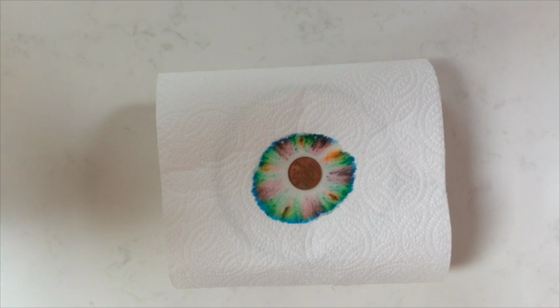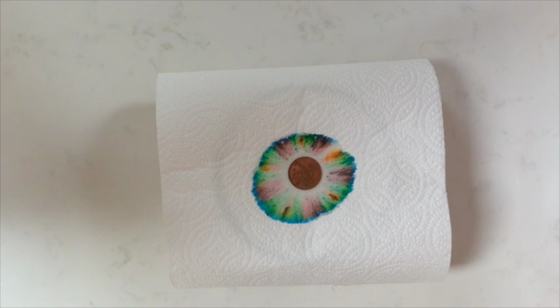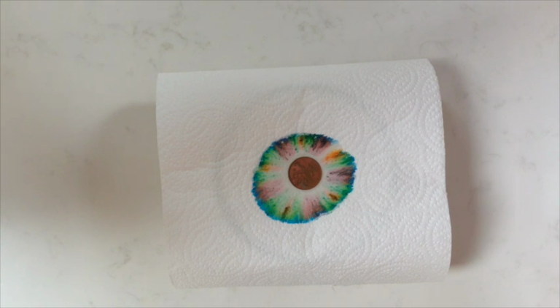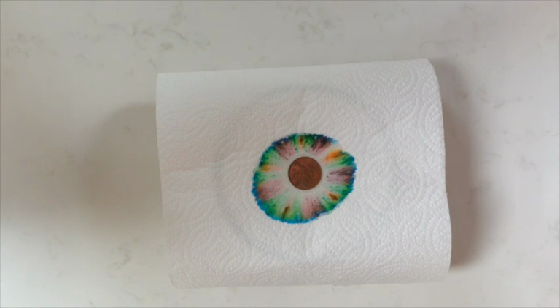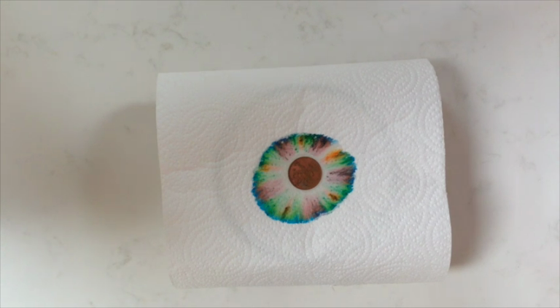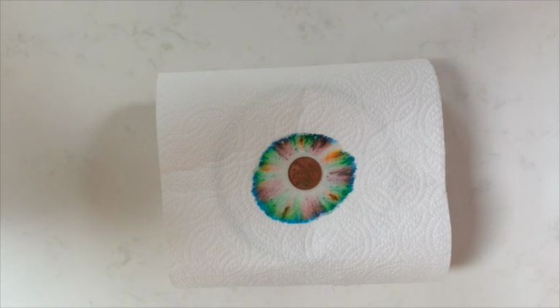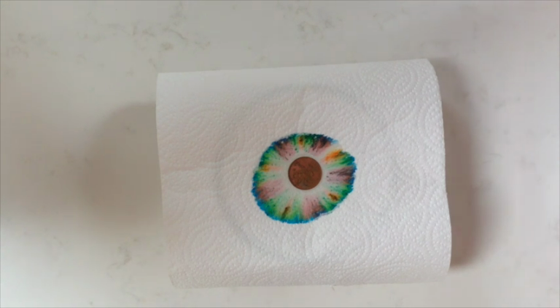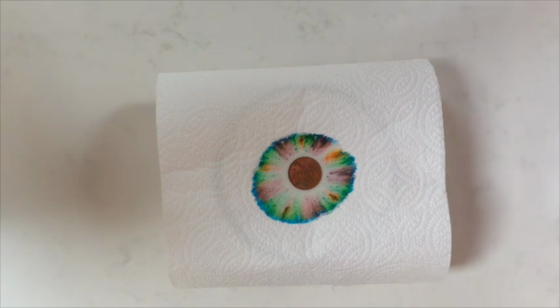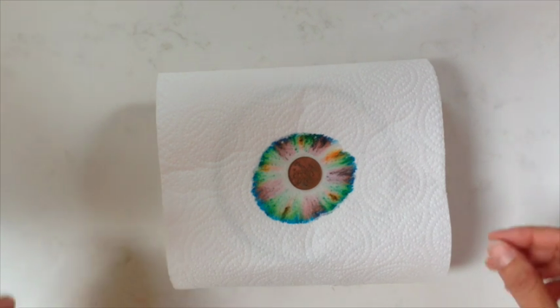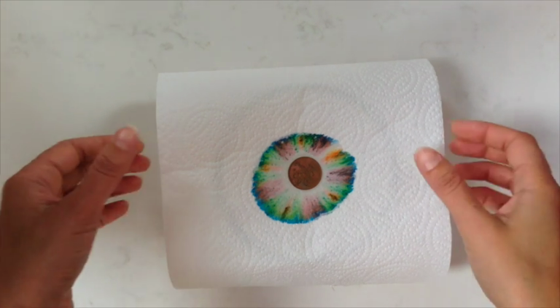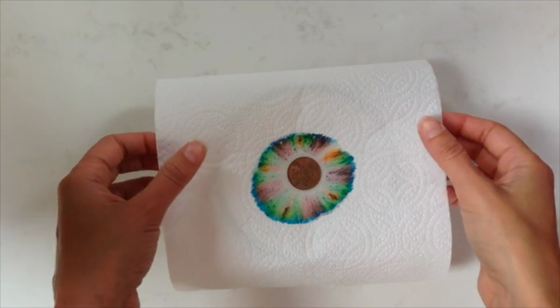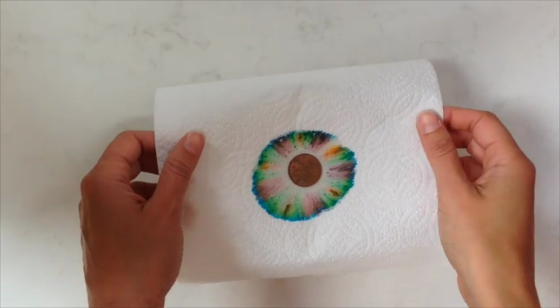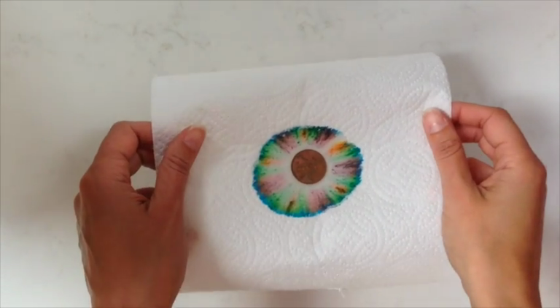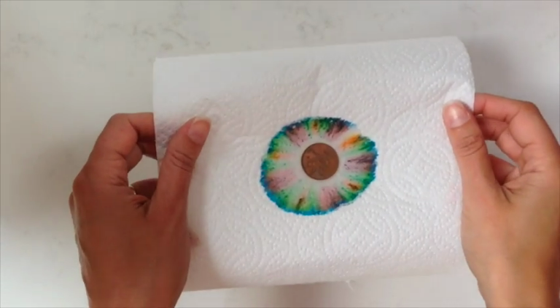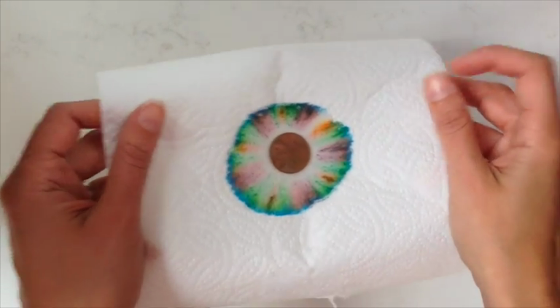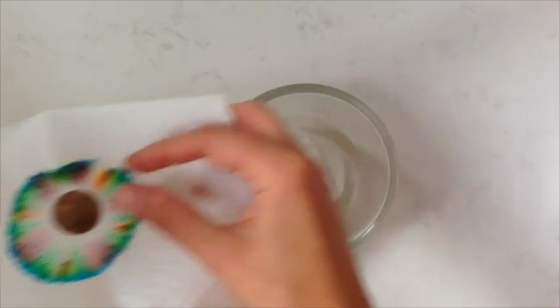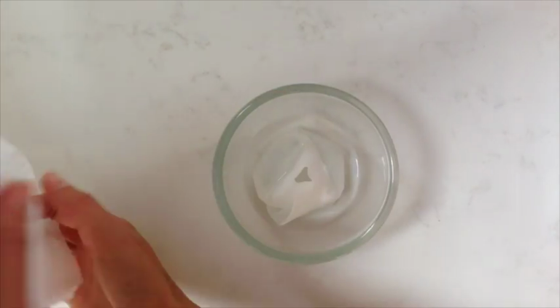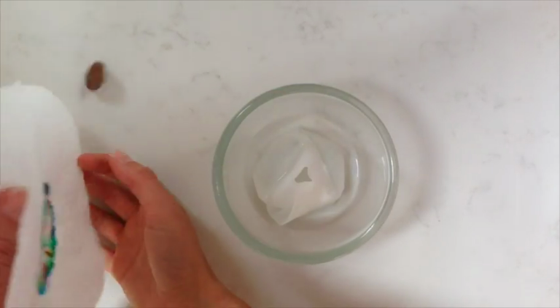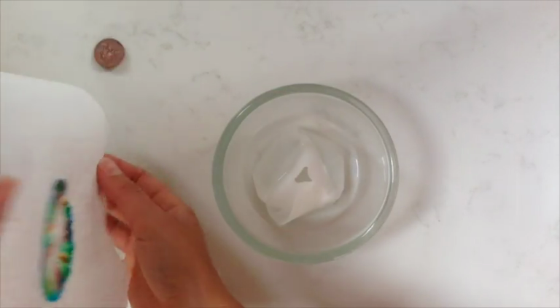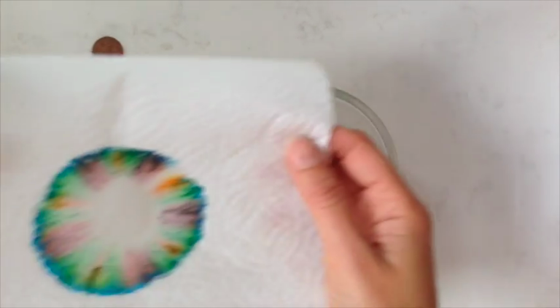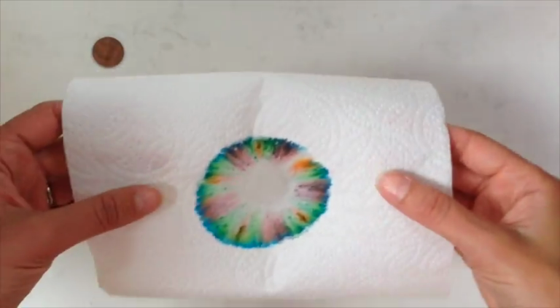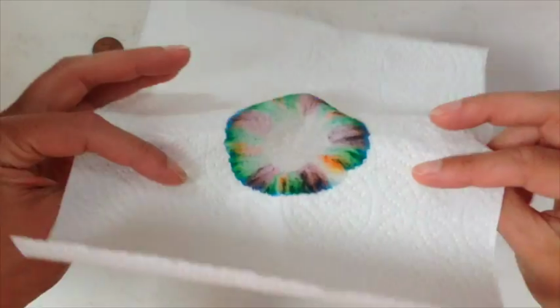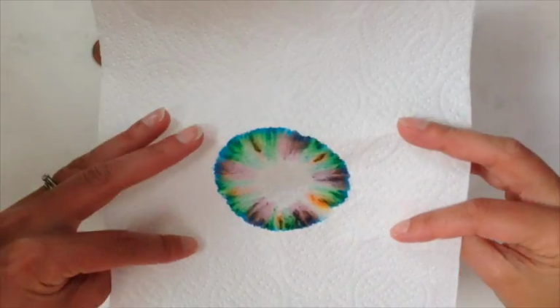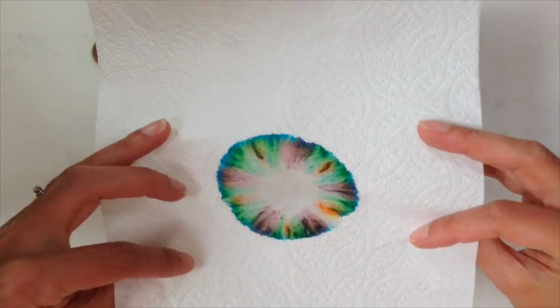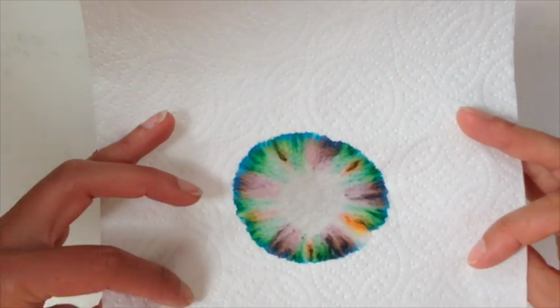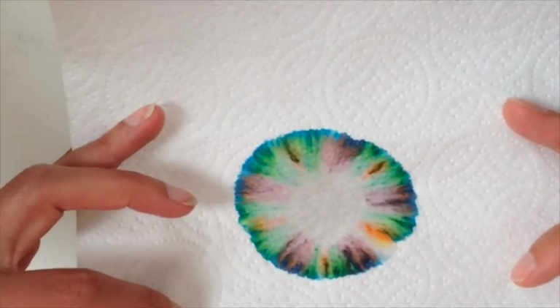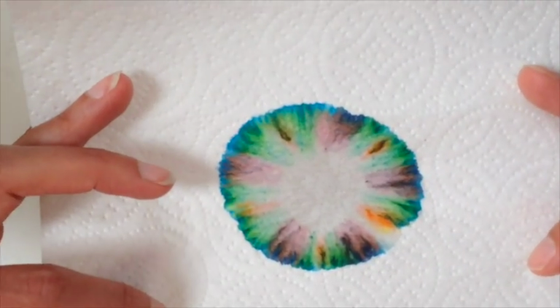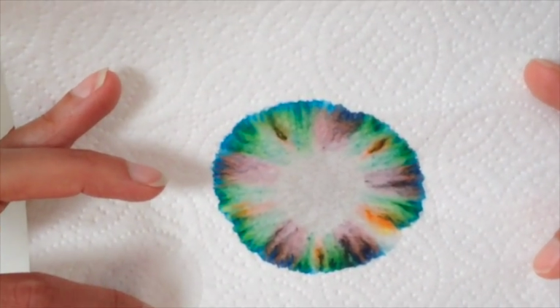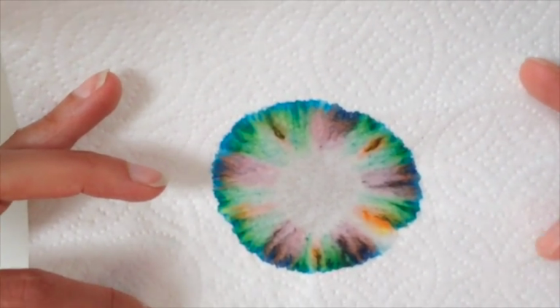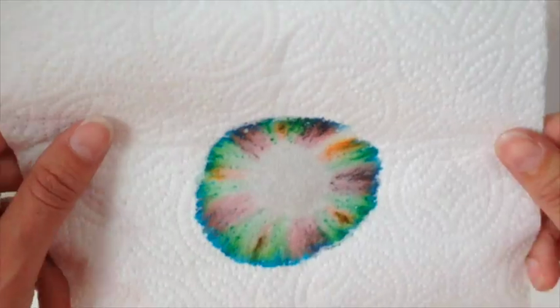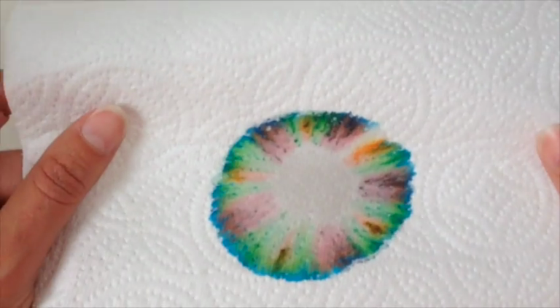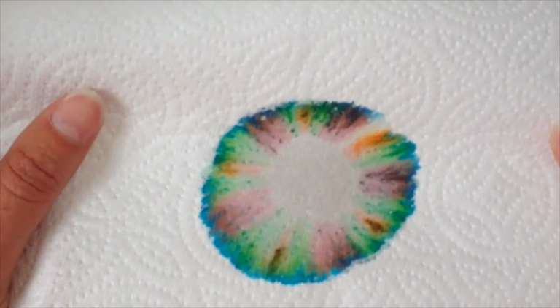As you can see, that made a lovely pattern on the kitchen roll. So now I can take it off. And there we have it — beautiful!